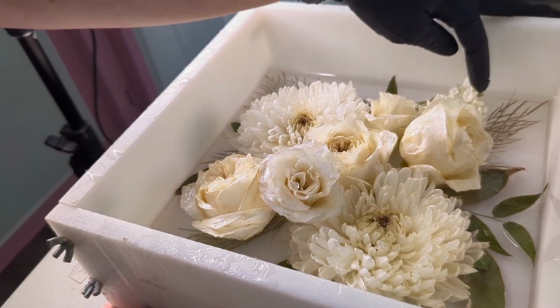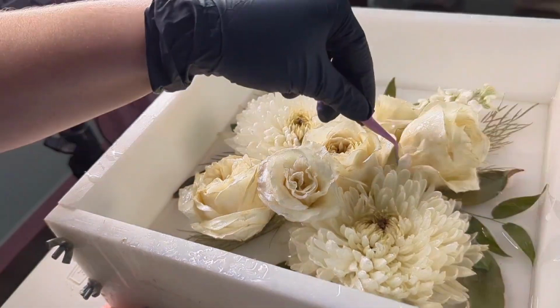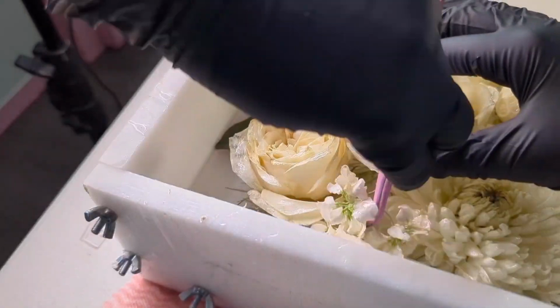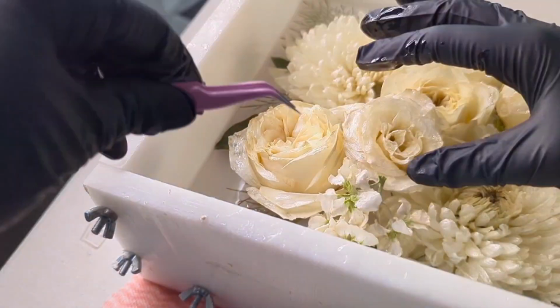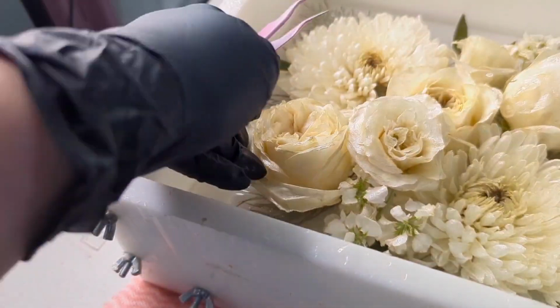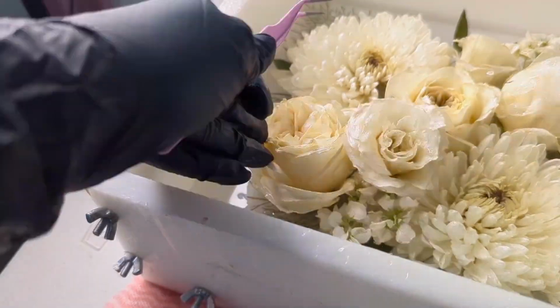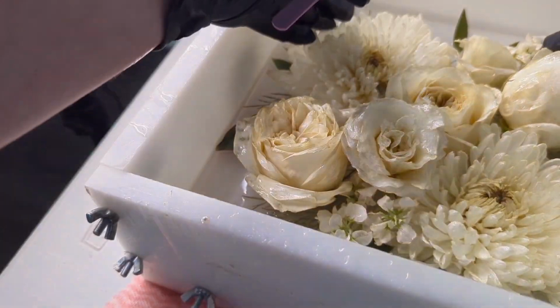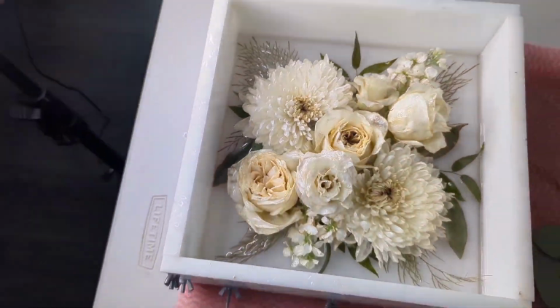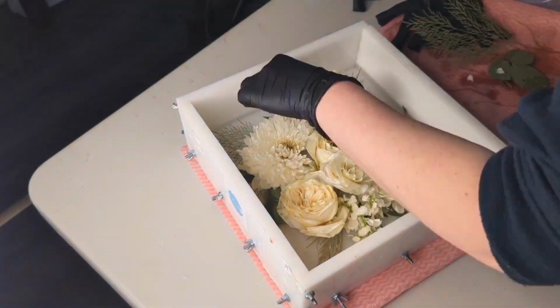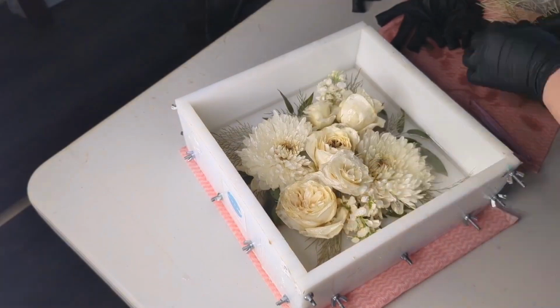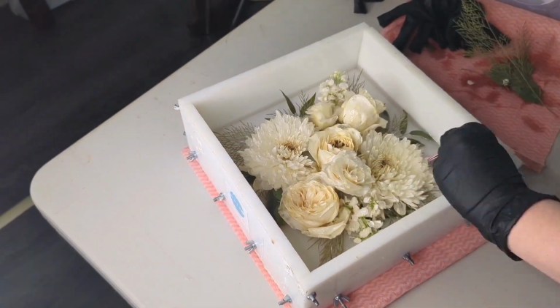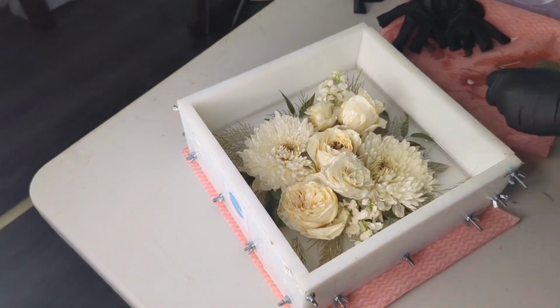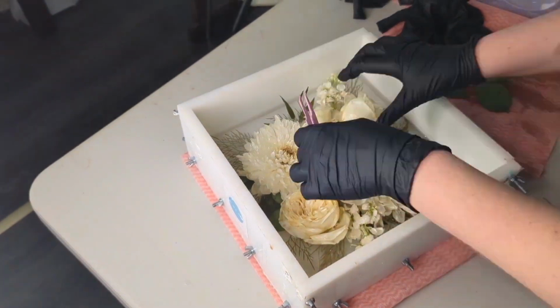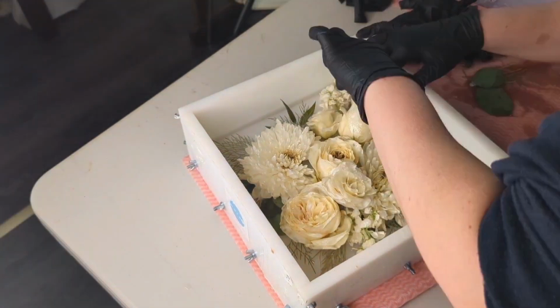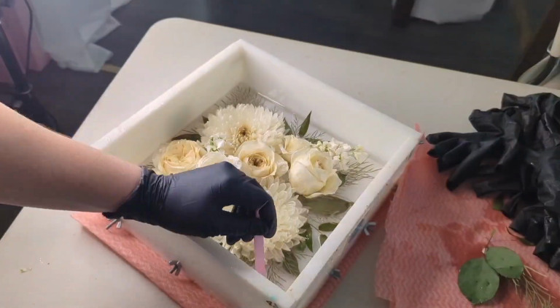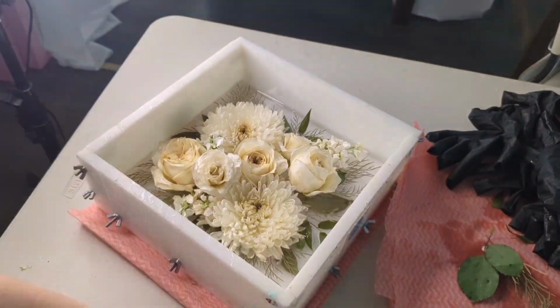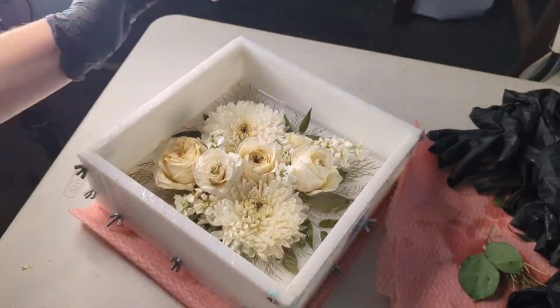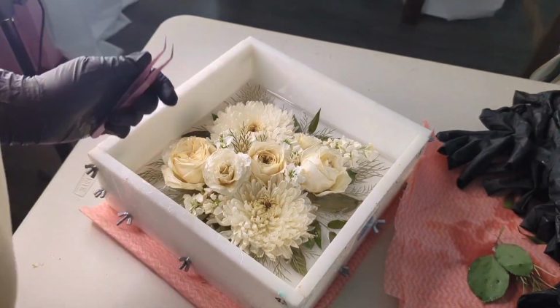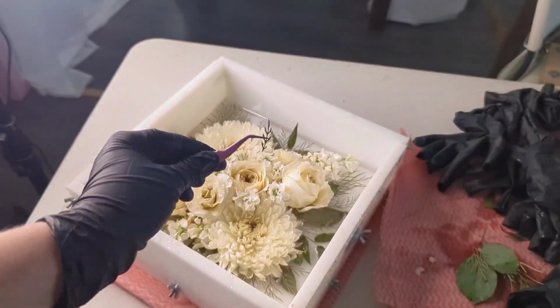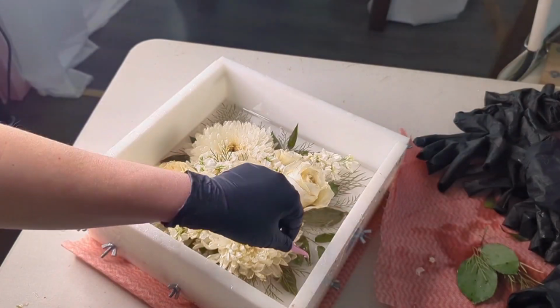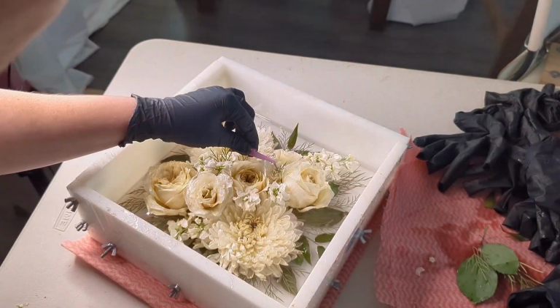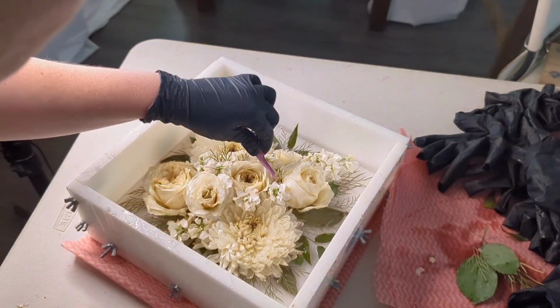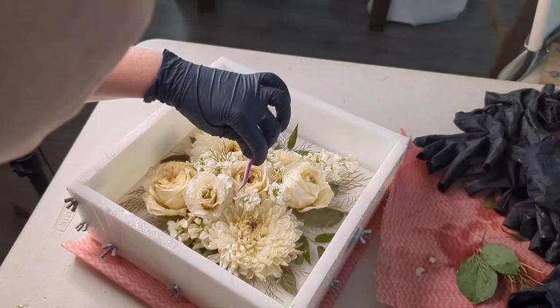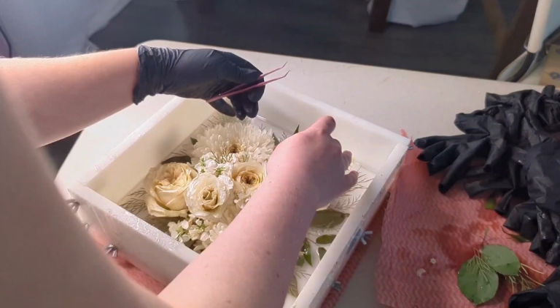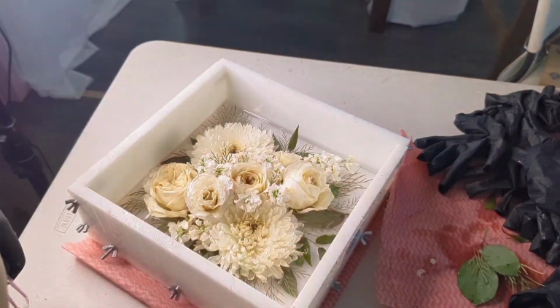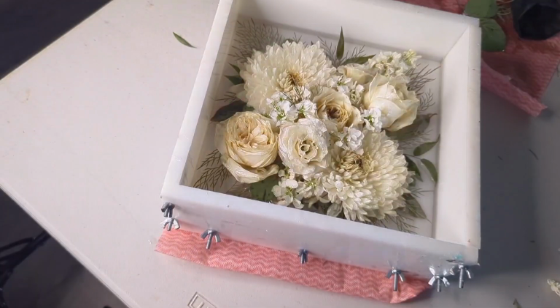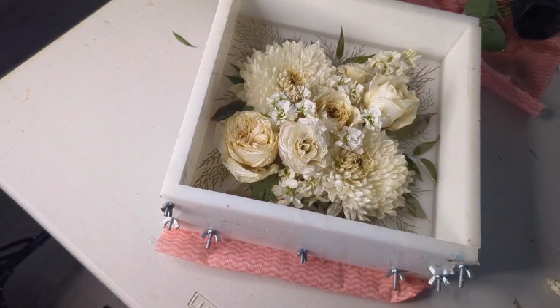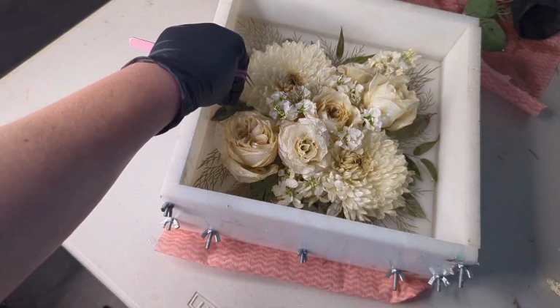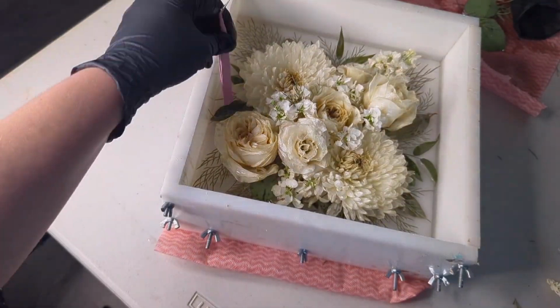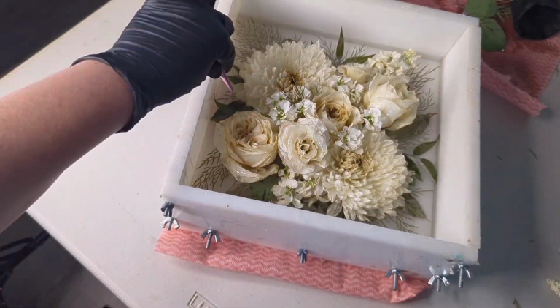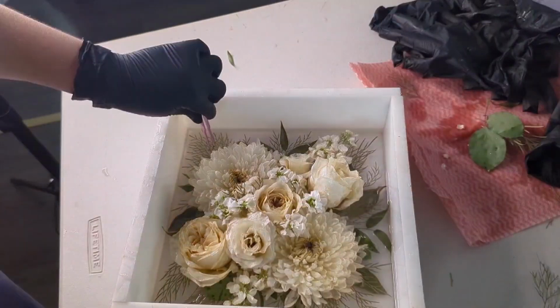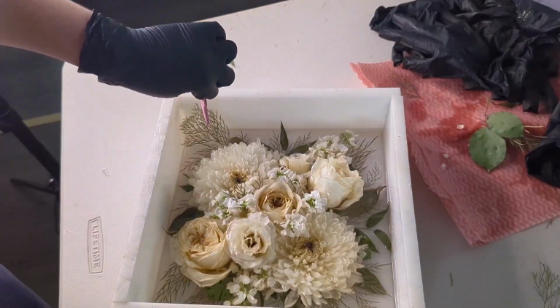Then I've got some stock. I'm going with a diagonal kind of look here — one in a top corner and one in the bottom corner. And then I'm just going around and filling up any little gaps with stock petals and then teeny weeny bits of that fern, which looks so beautiful.